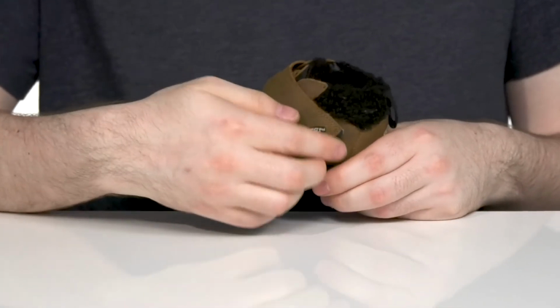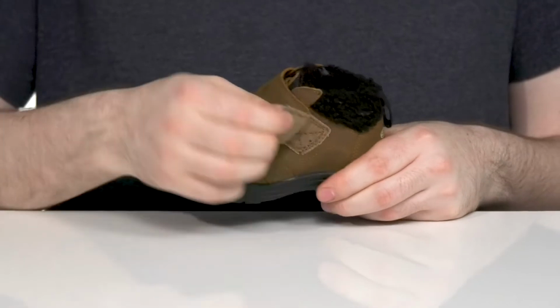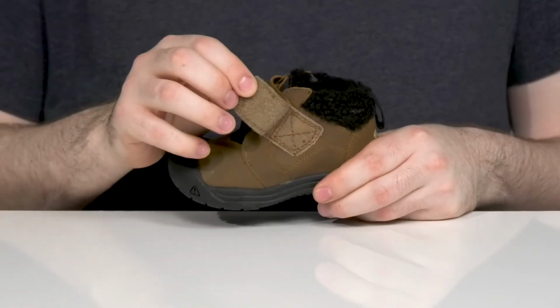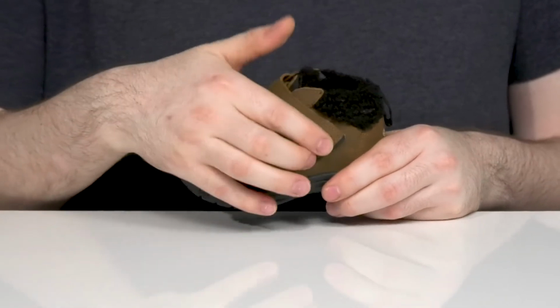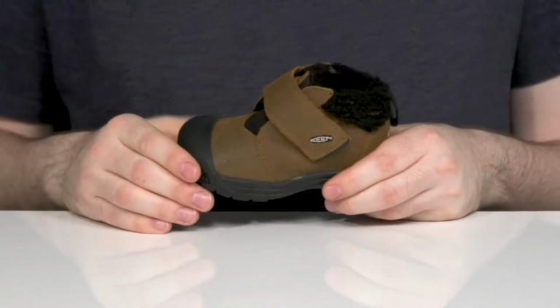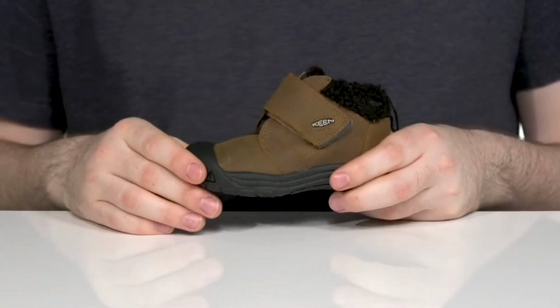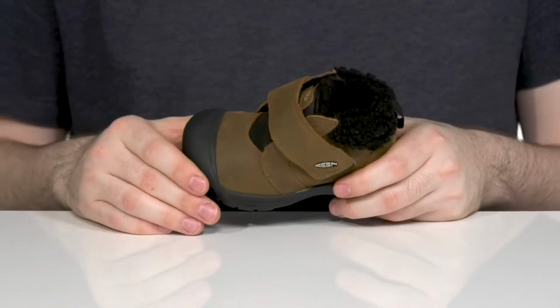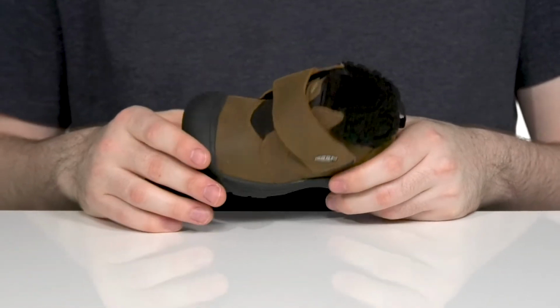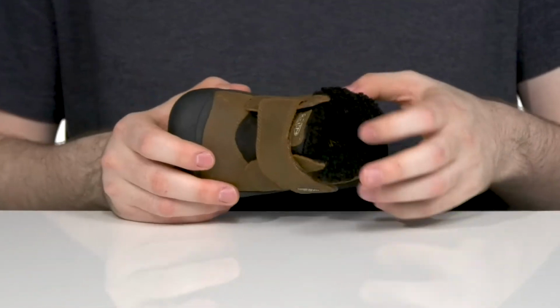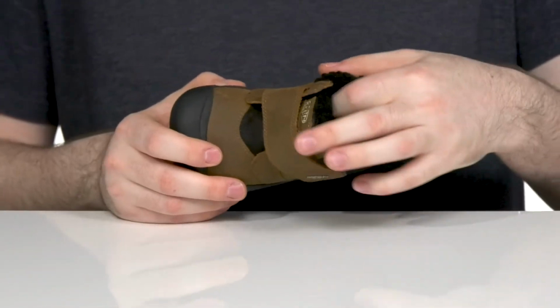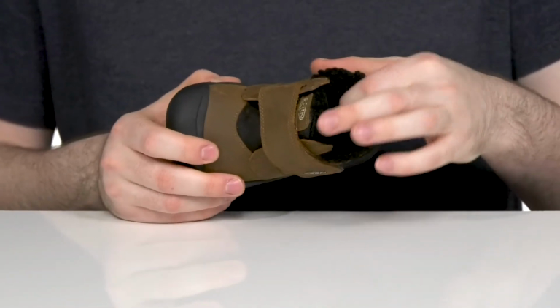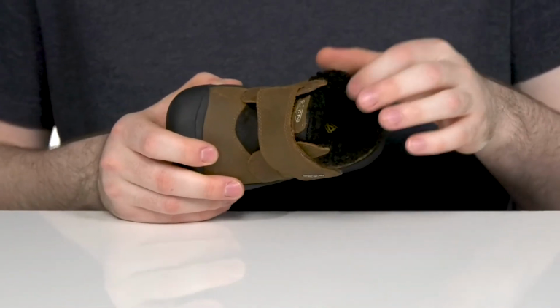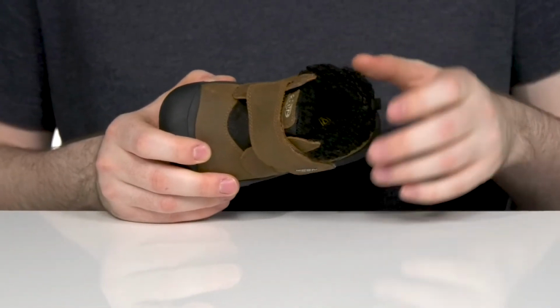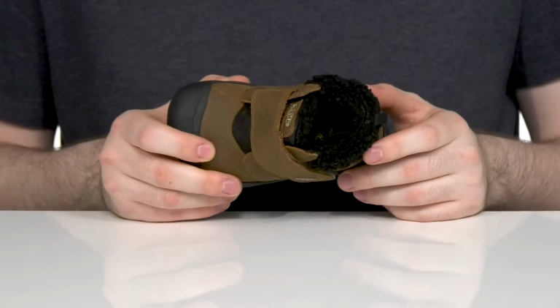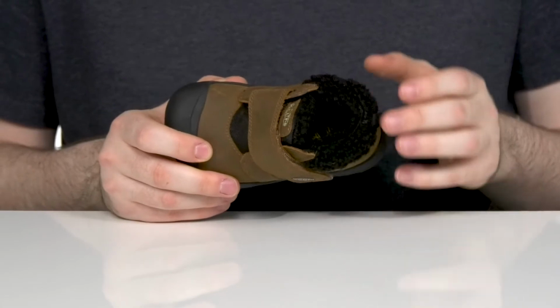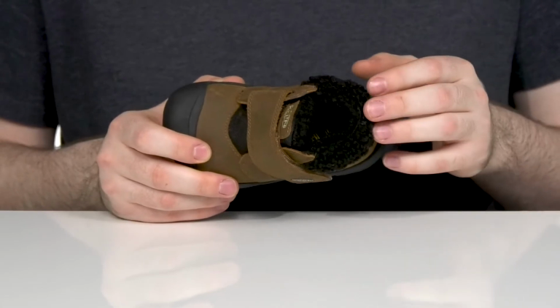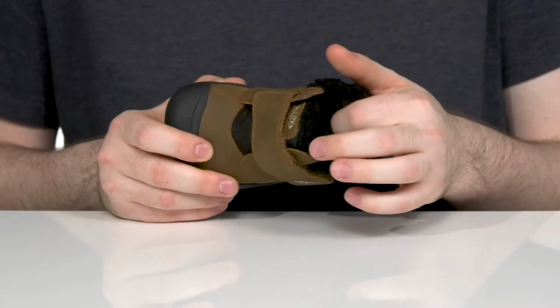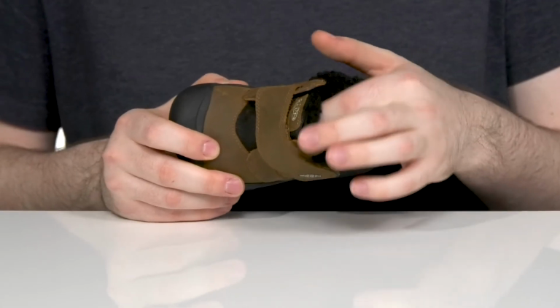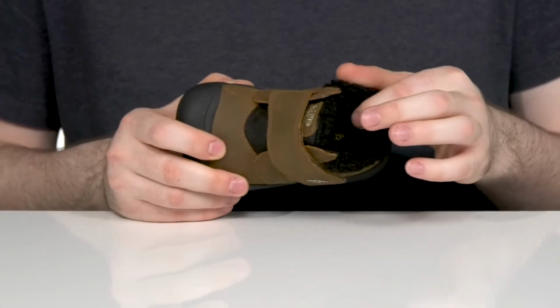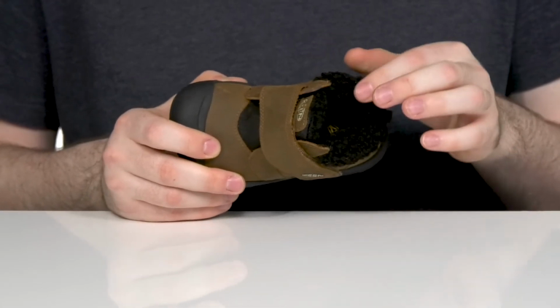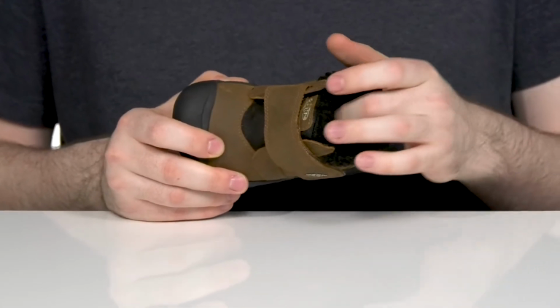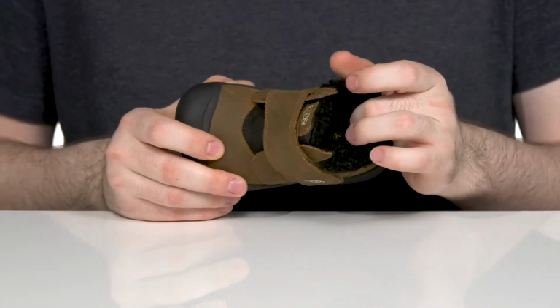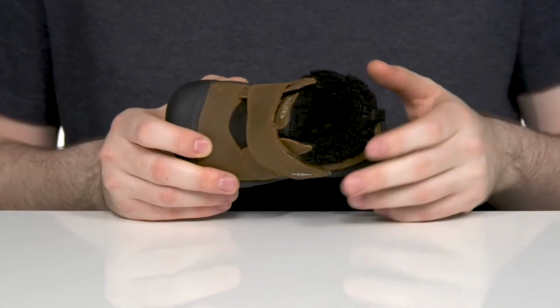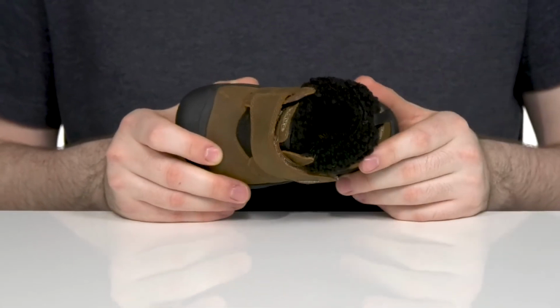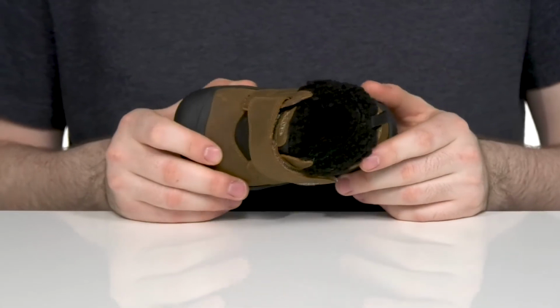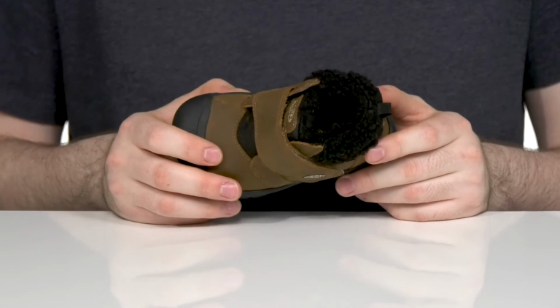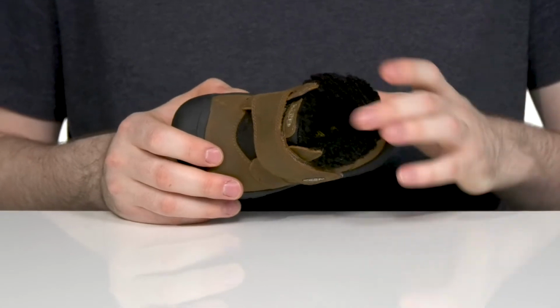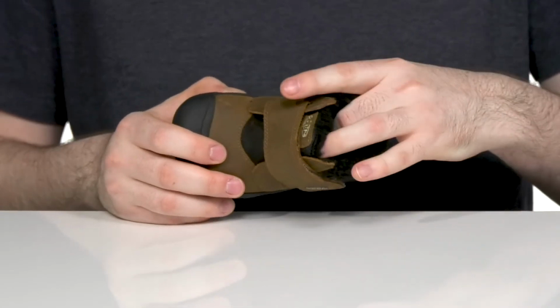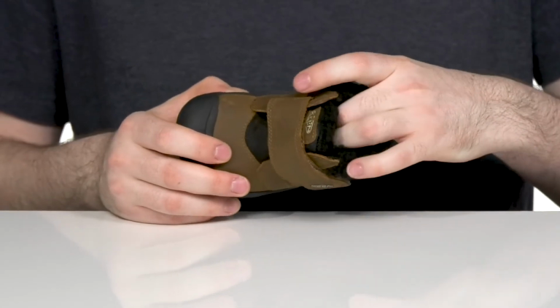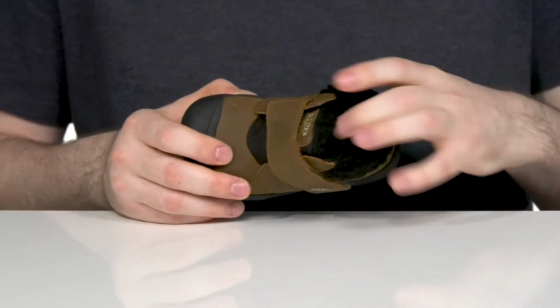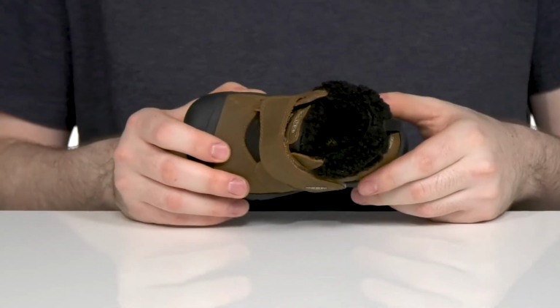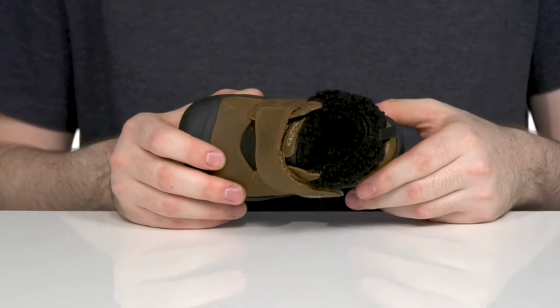It has a single hook and loop closure strap on the side for an adjusted fit, and the inner lining is a snuggly soft Sherpa that helps wrap around their foot, giving them all around protection and cushioning with a foam footbed in the bottom for even more comfort.